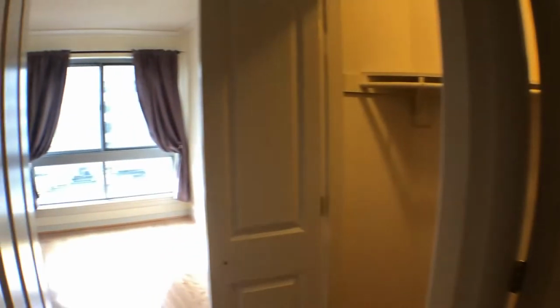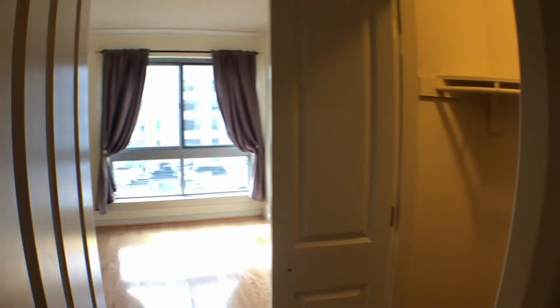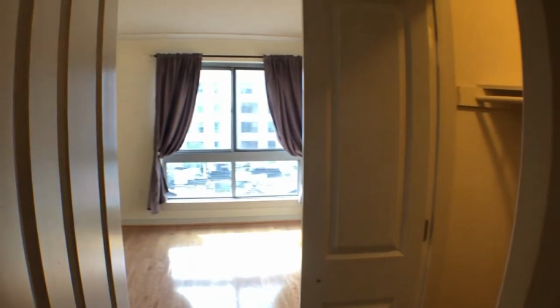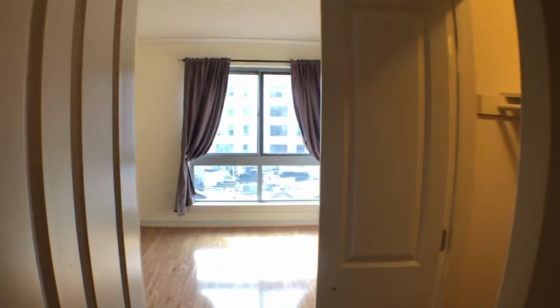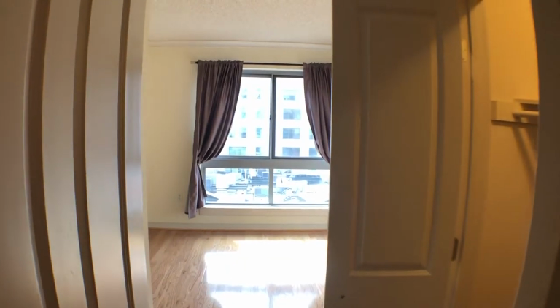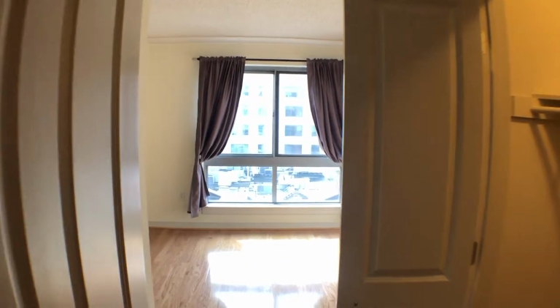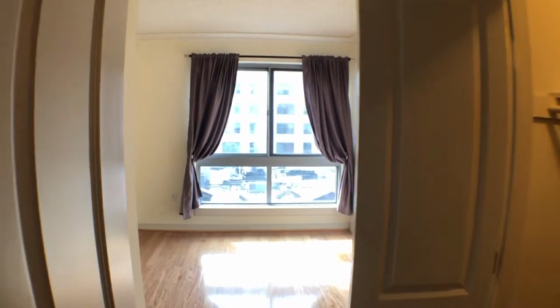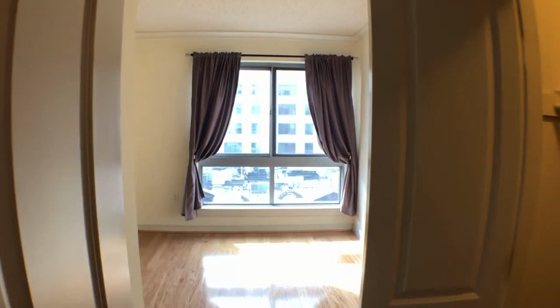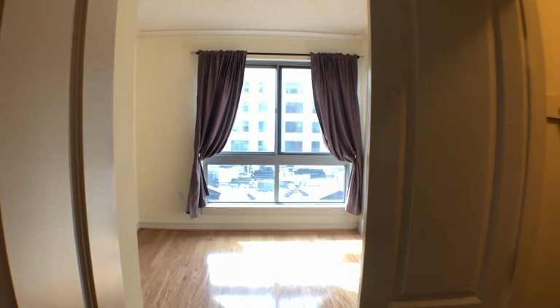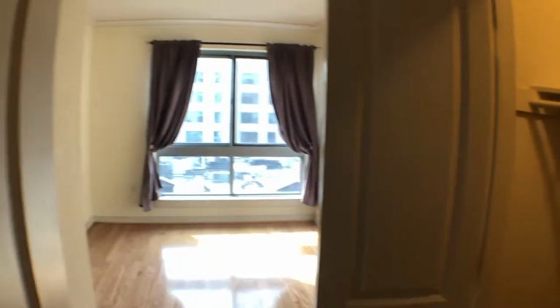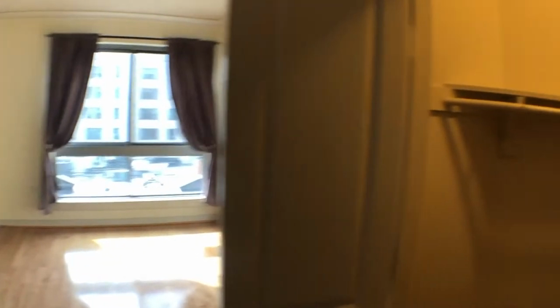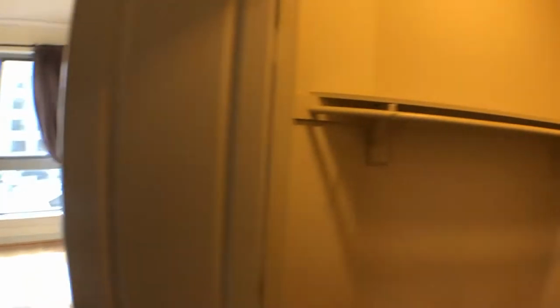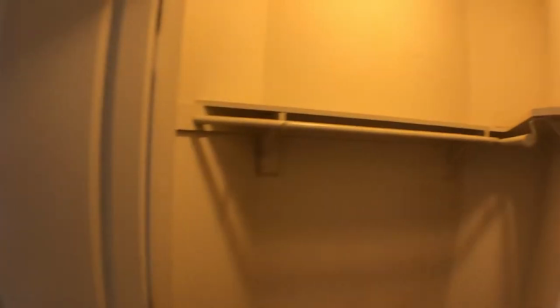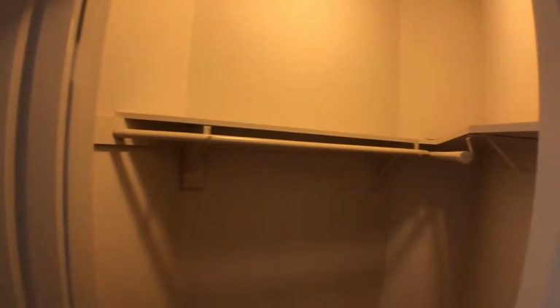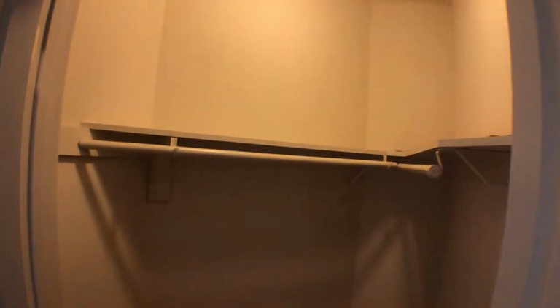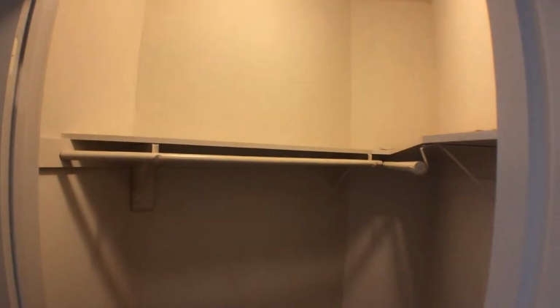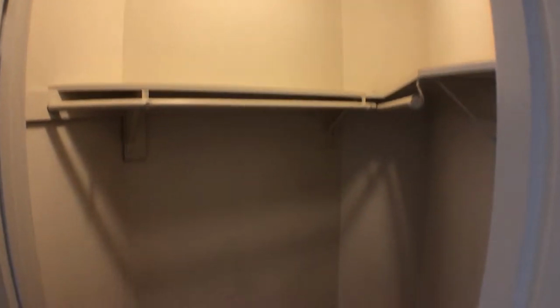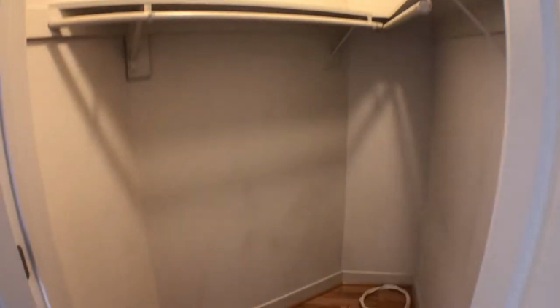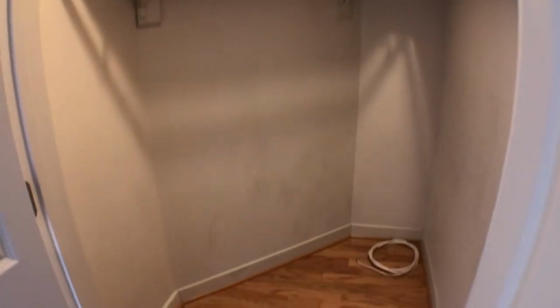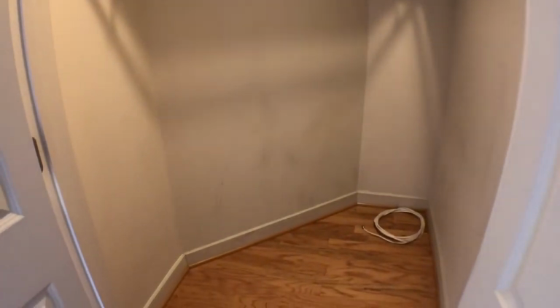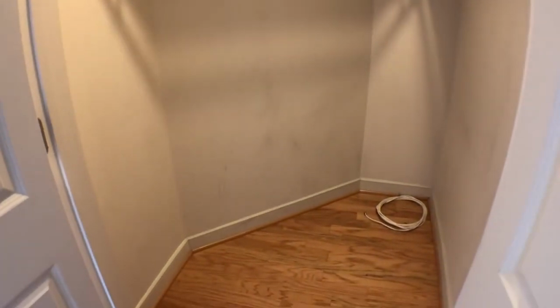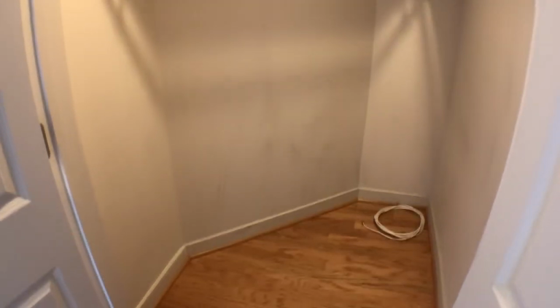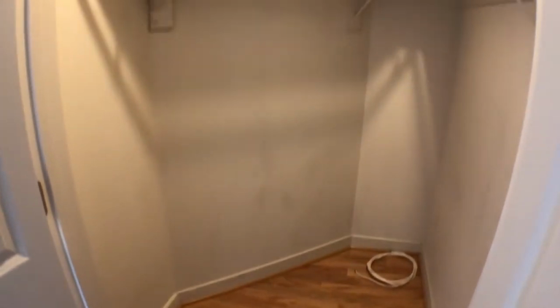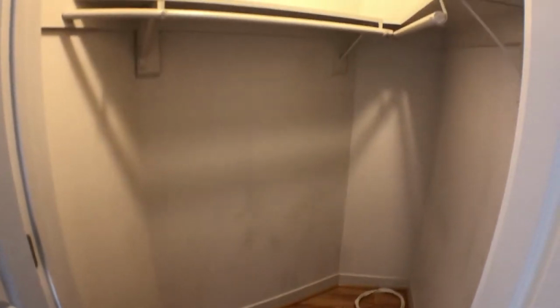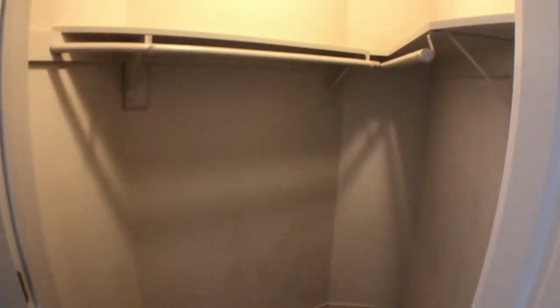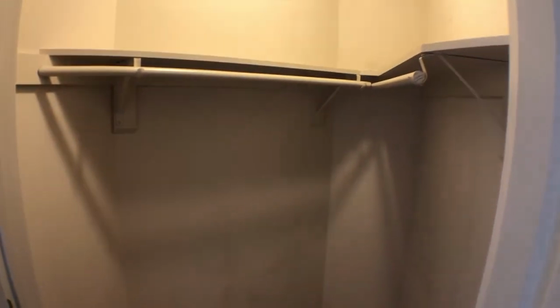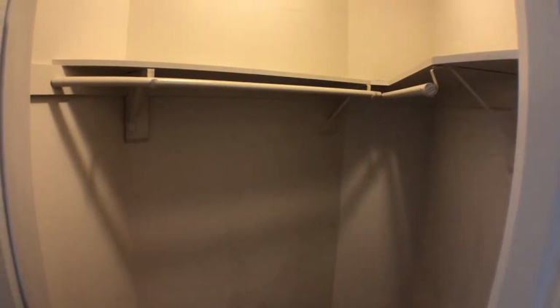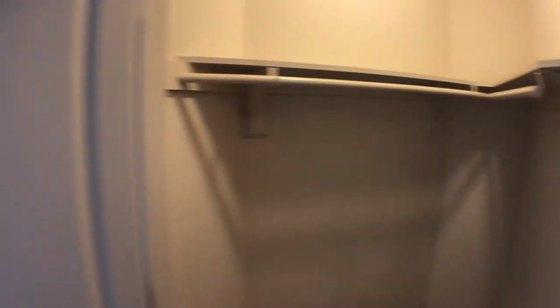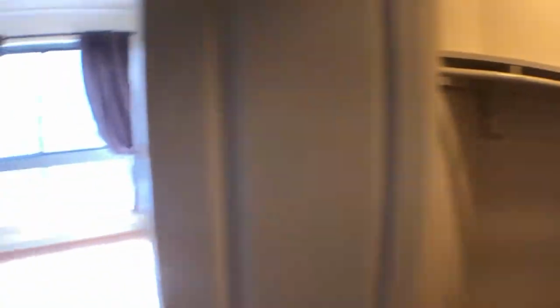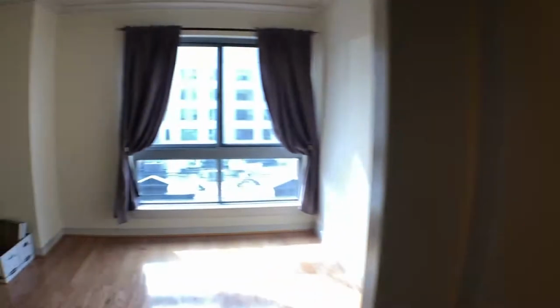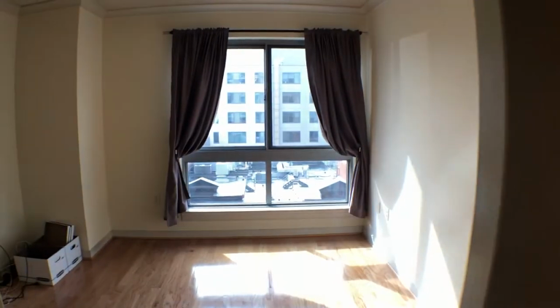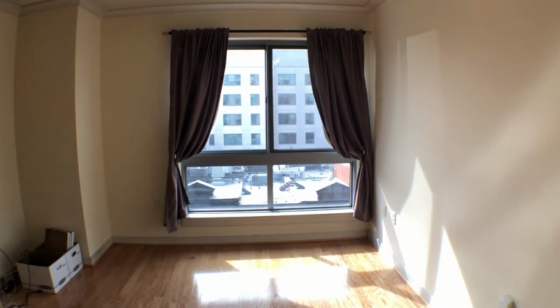This is the bedroom area, which faces due west as well — the same direction as the living room. There are two pretty good sized walk-in closets here, good closet space with plenty of room to hang clothes.